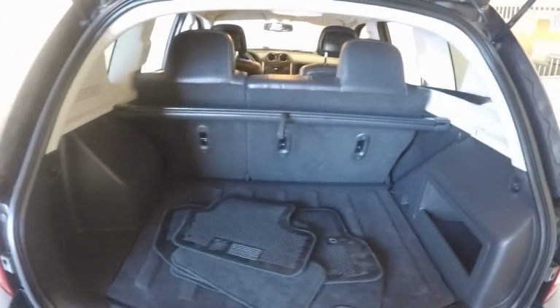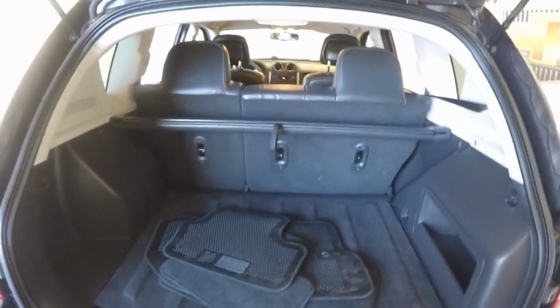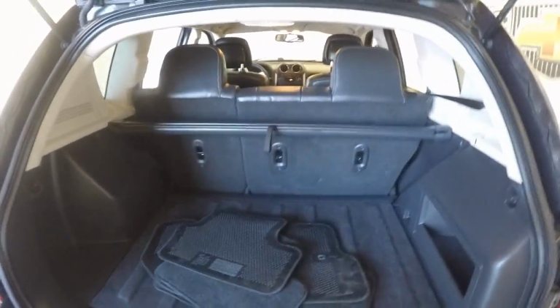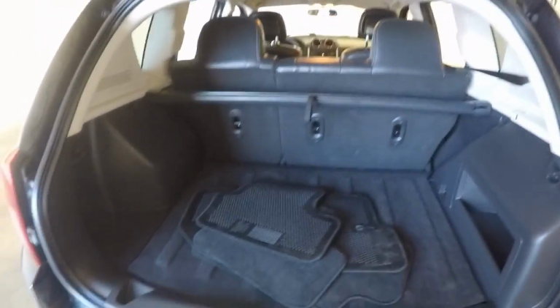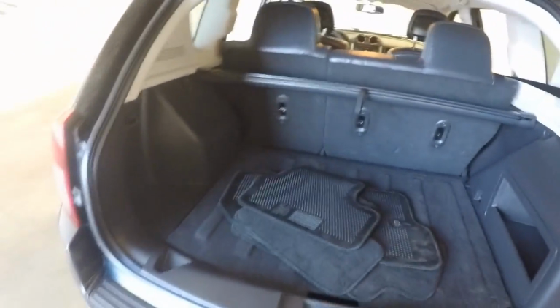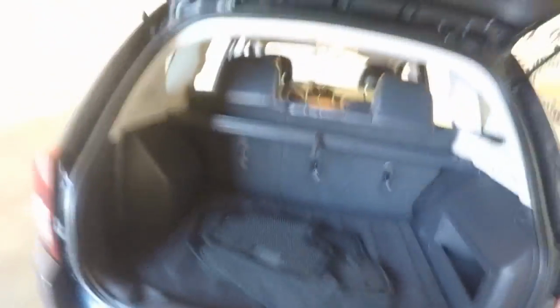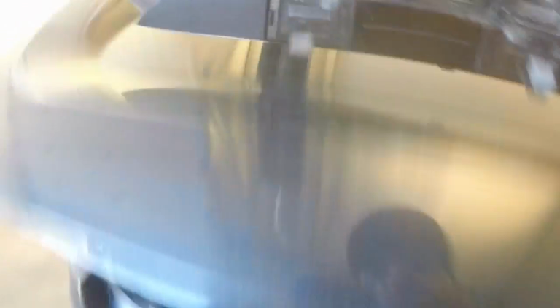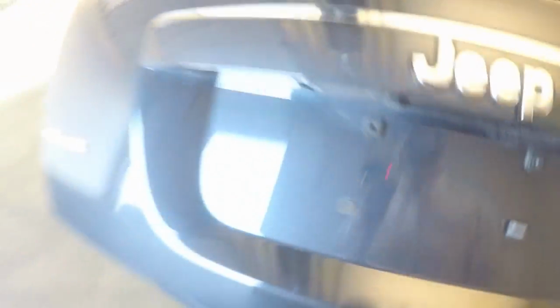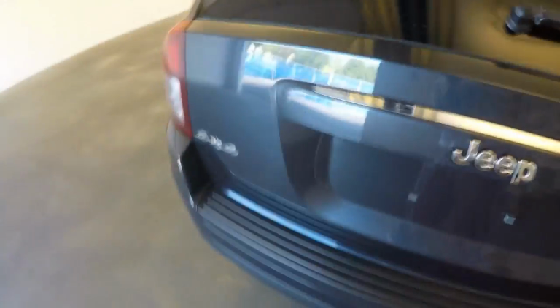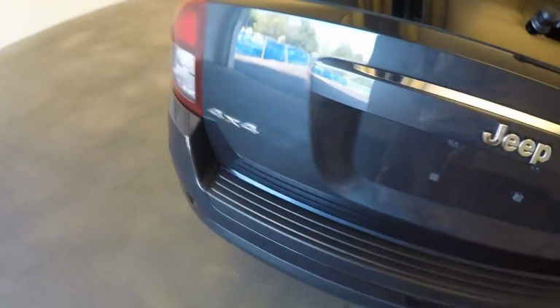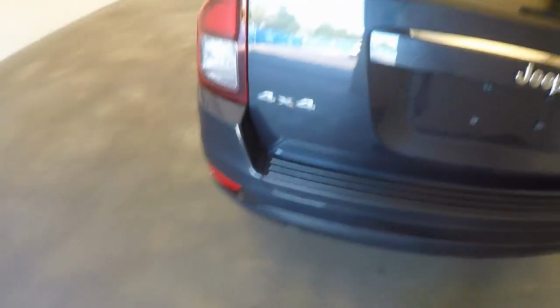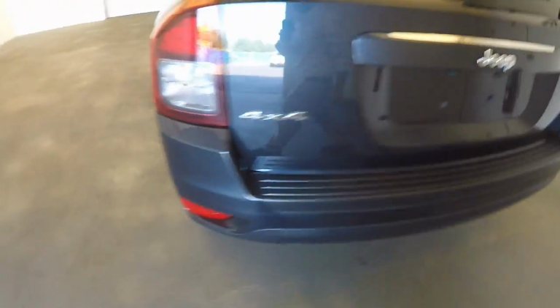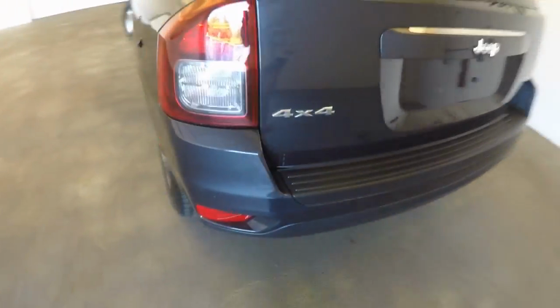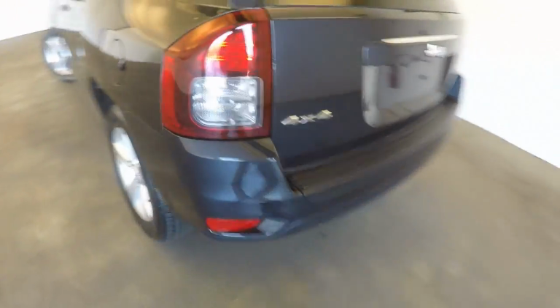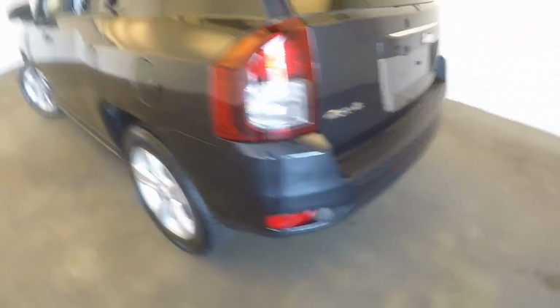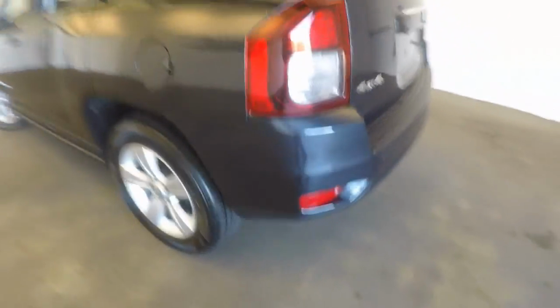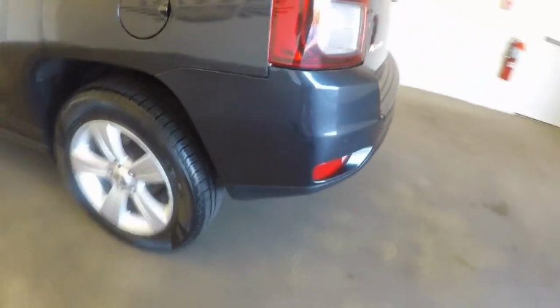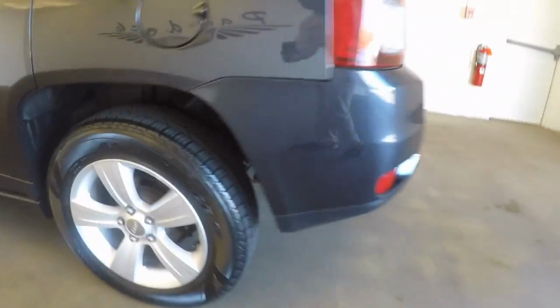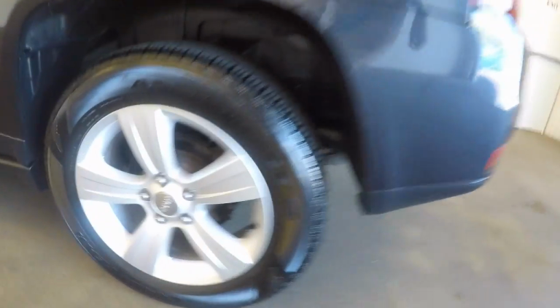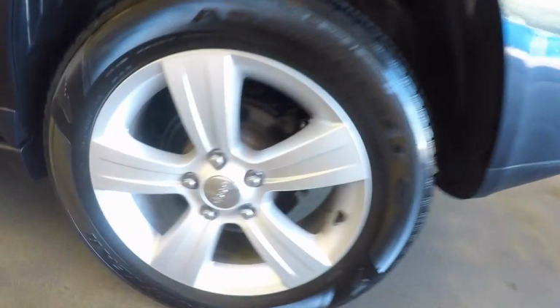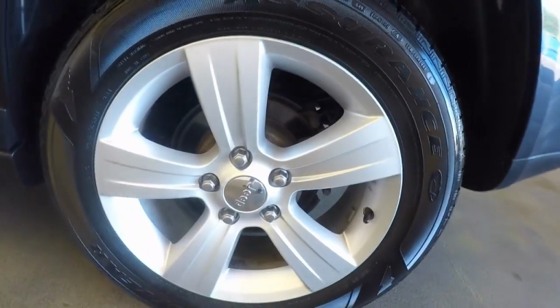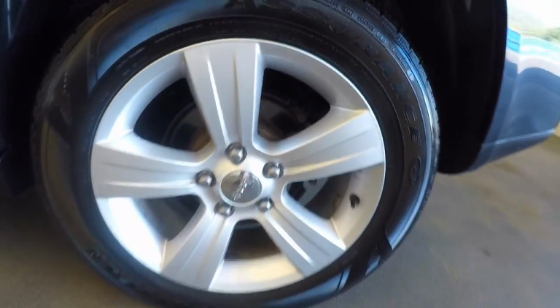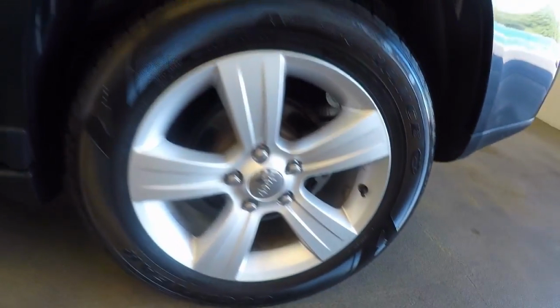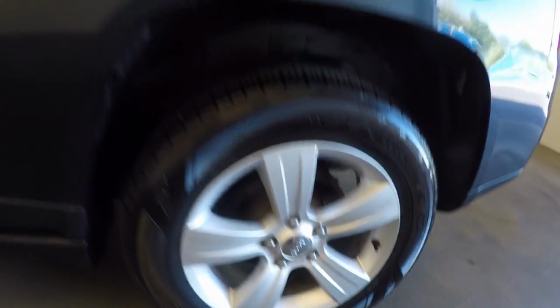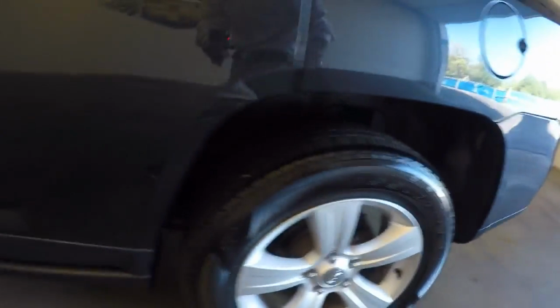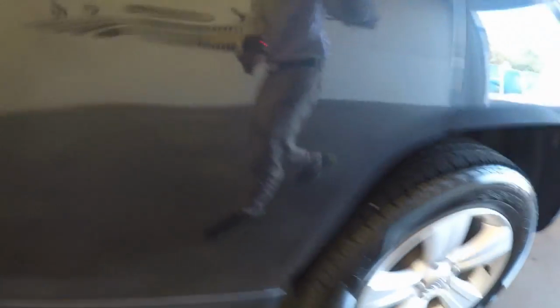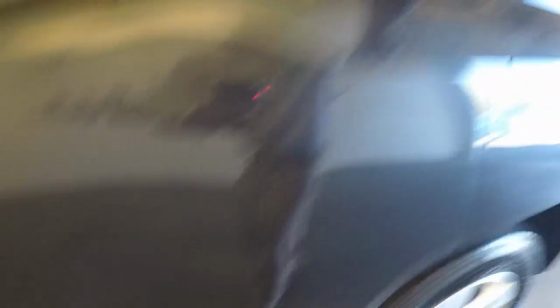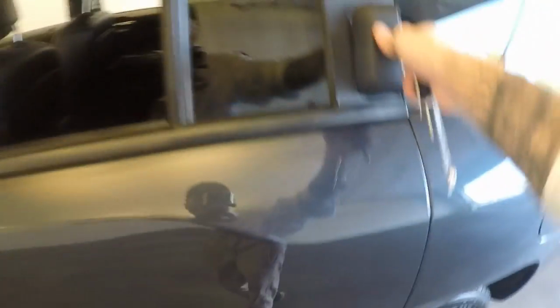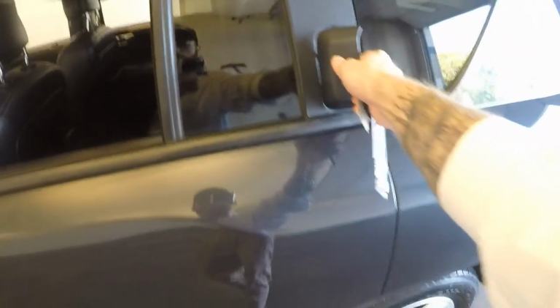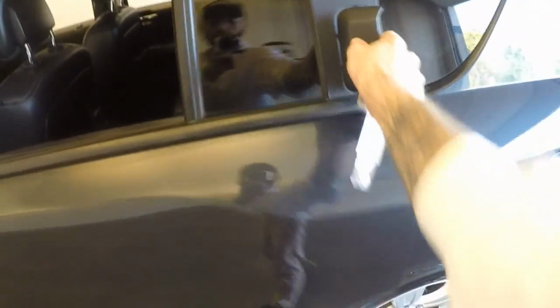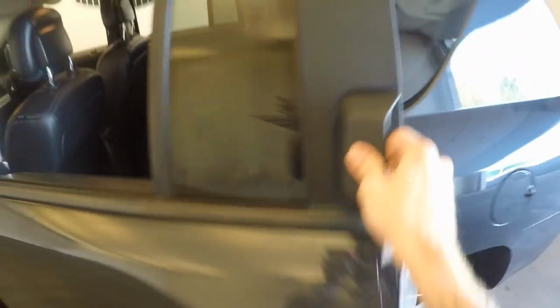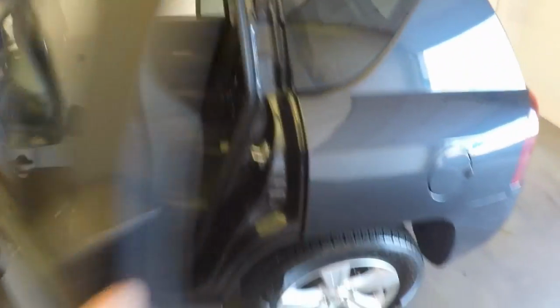Plenty of space in the back. Nice alloy wheels, good tires. Door handles up top here.